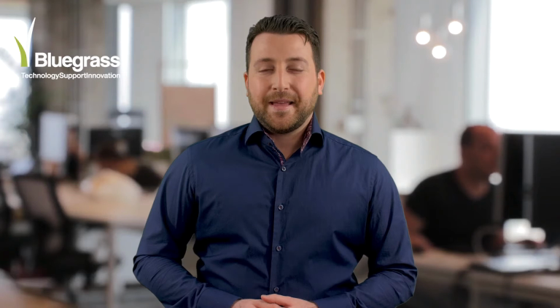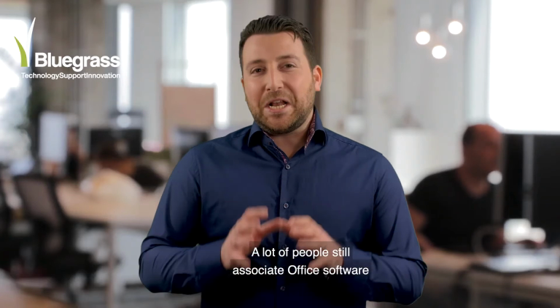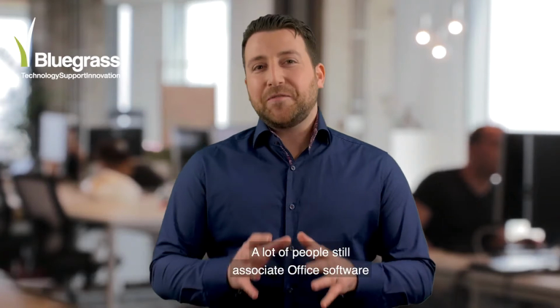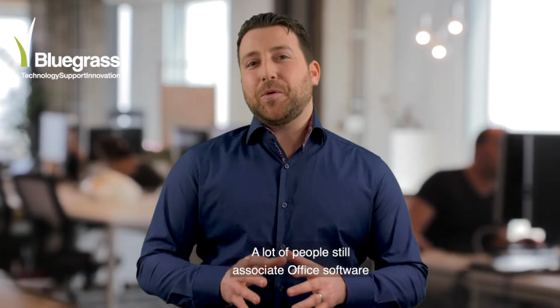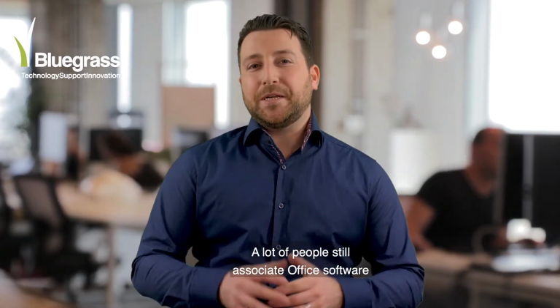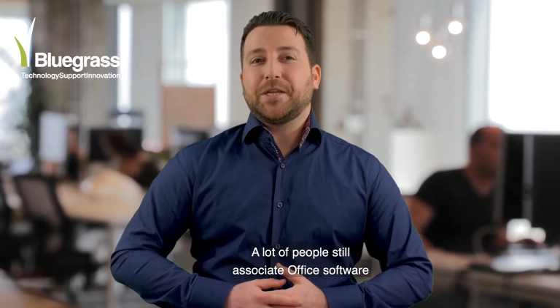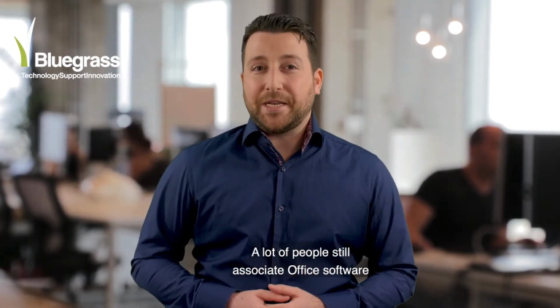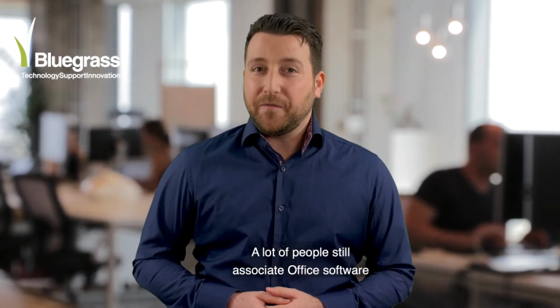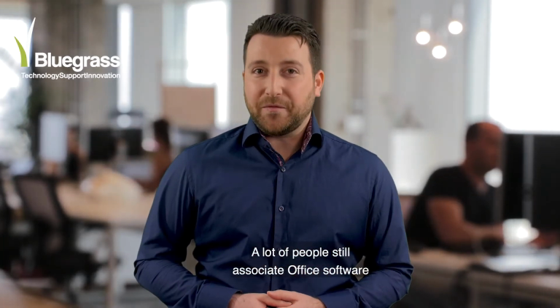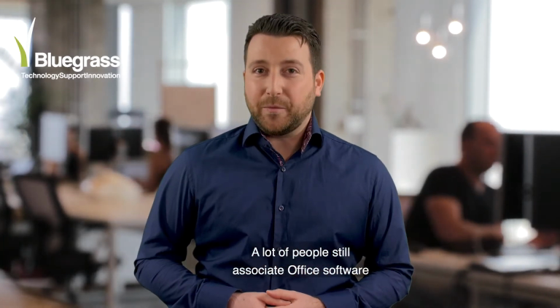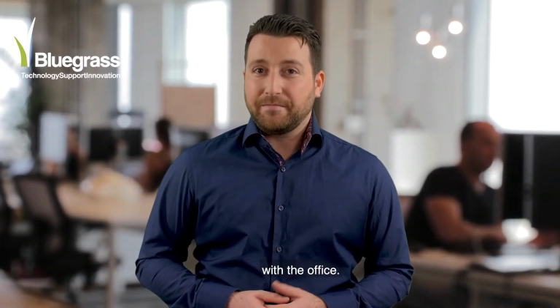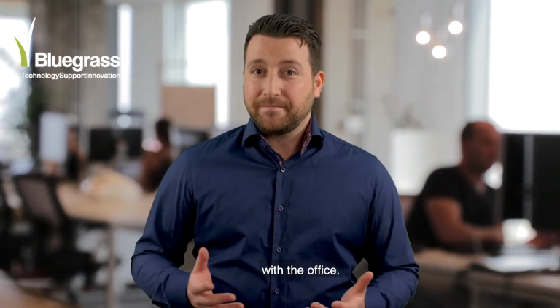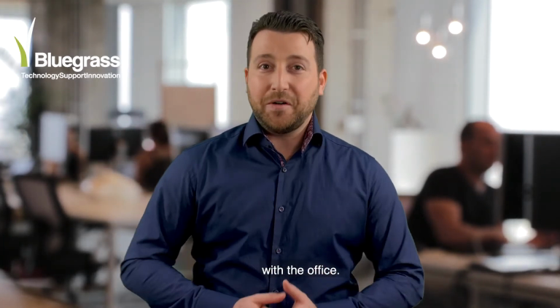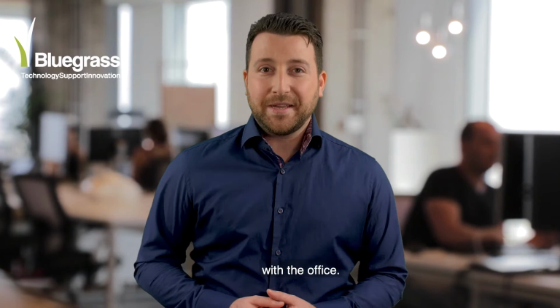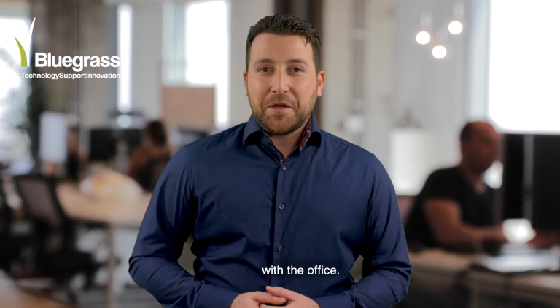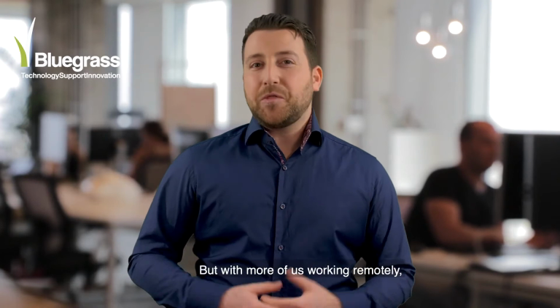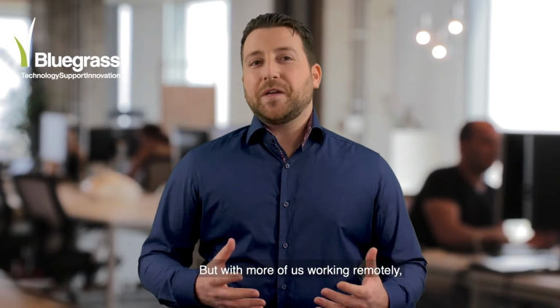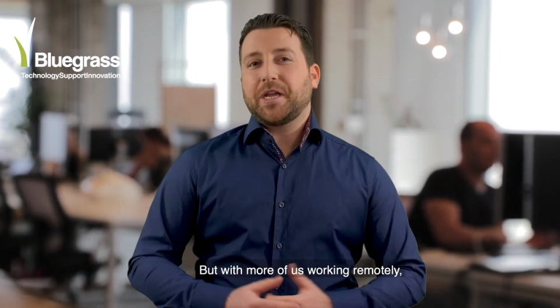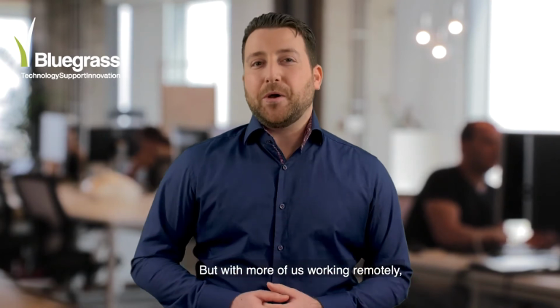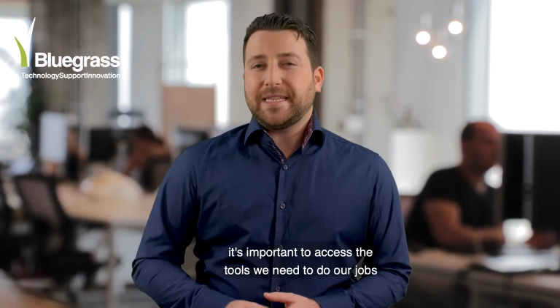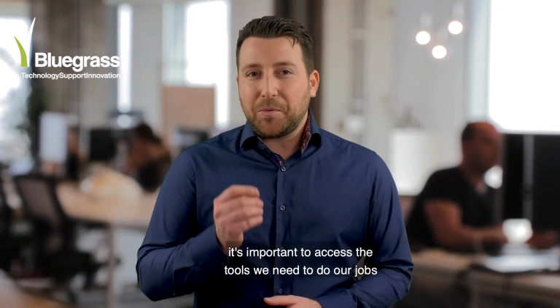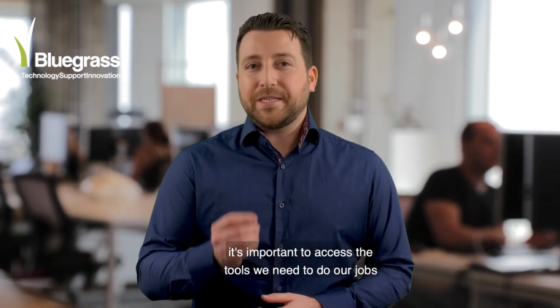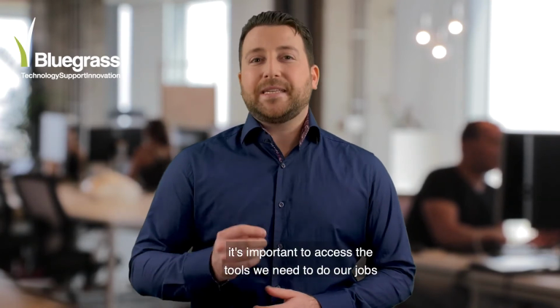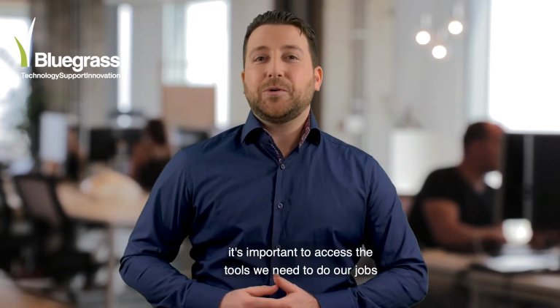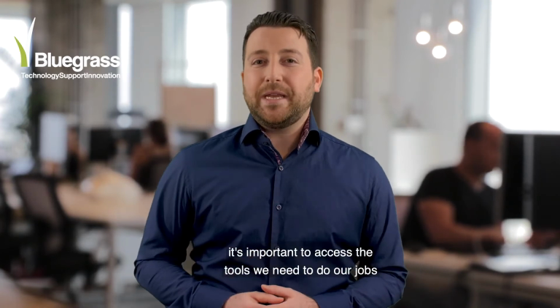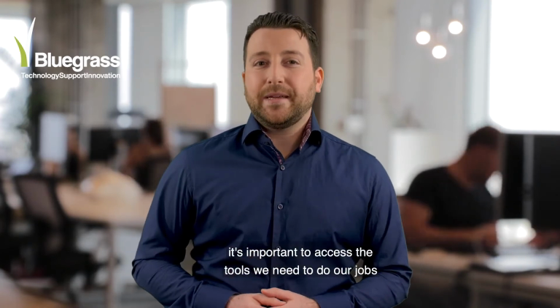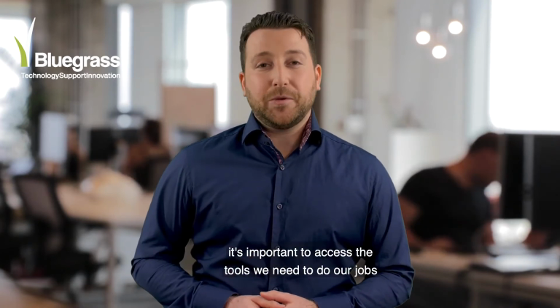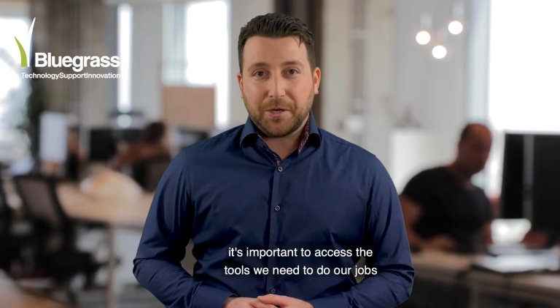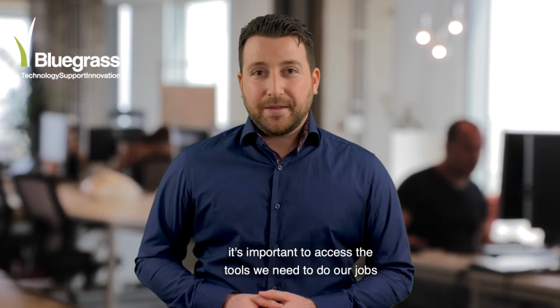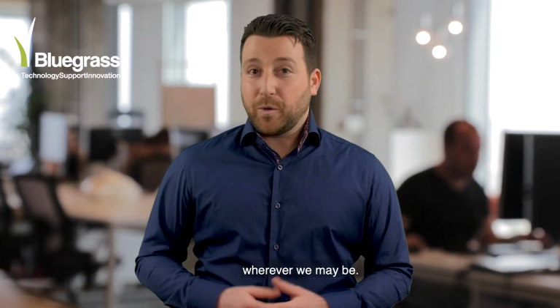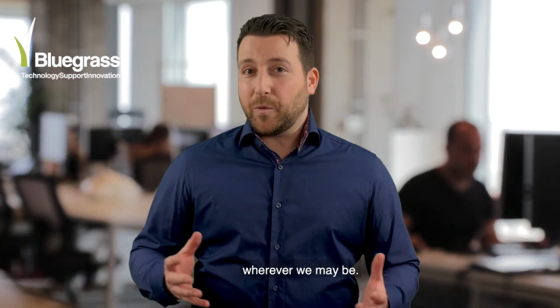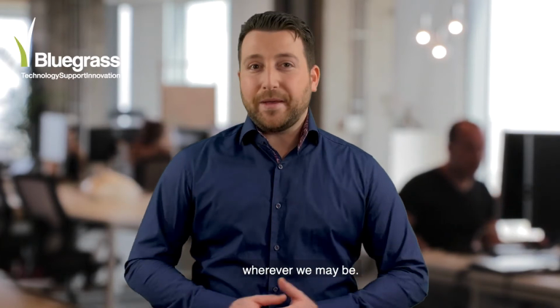A lot of people still associate office software with the office. But with more of us working remotely, it's important to access the tools we need to do our jobs, wherever we may be.